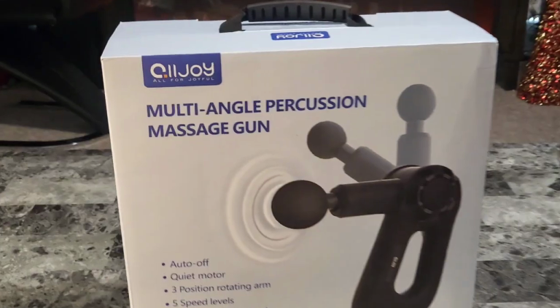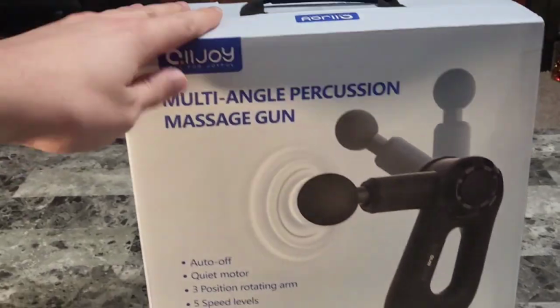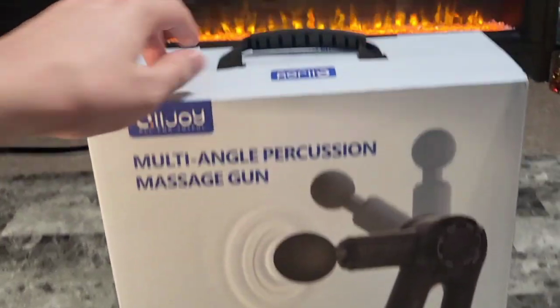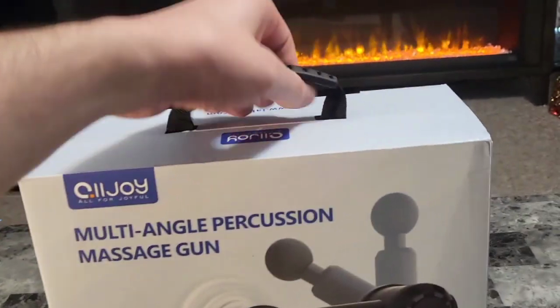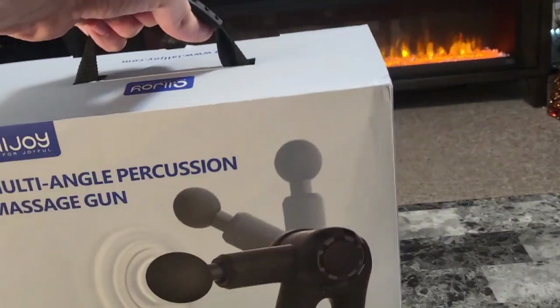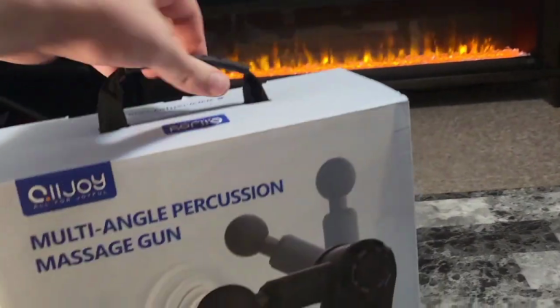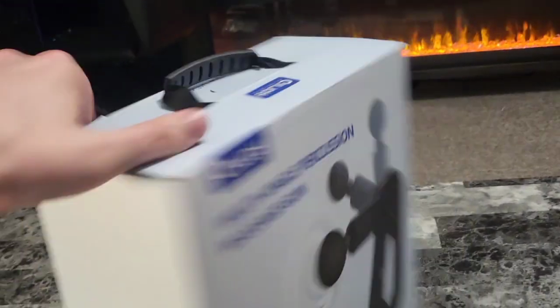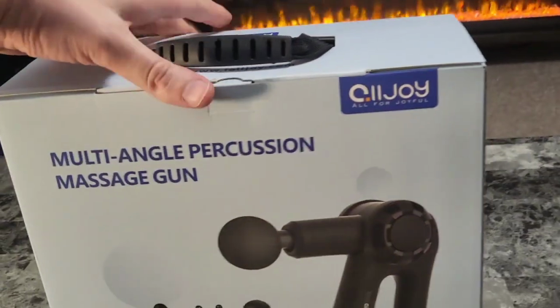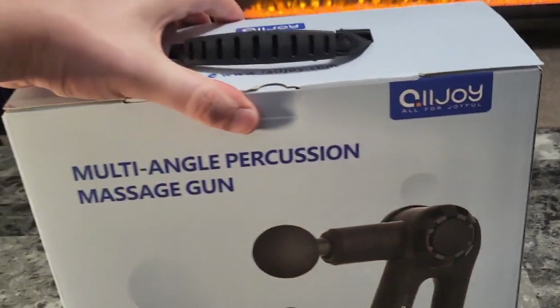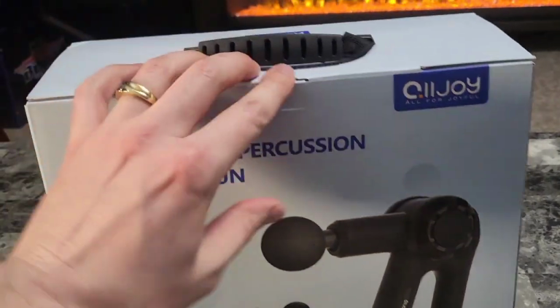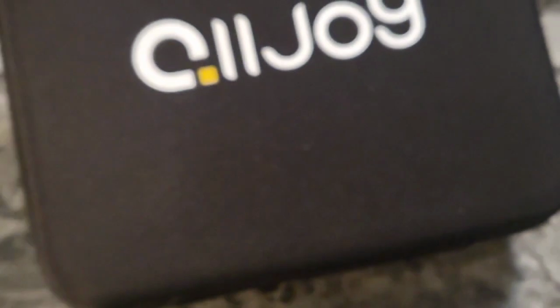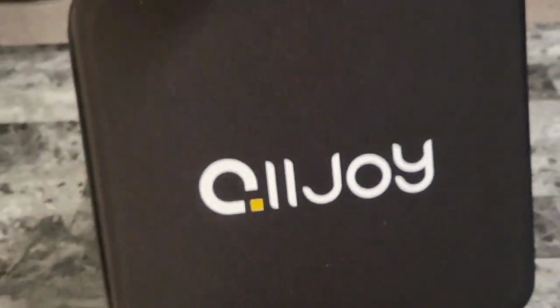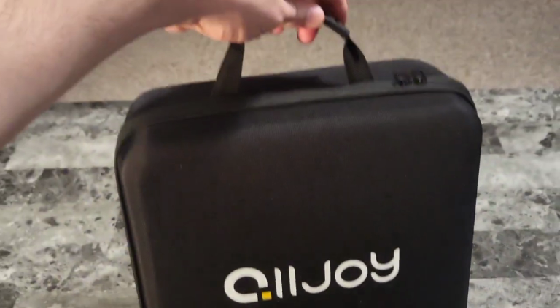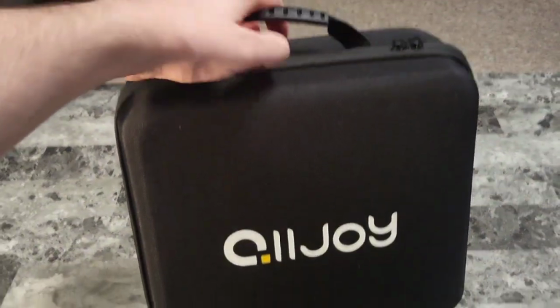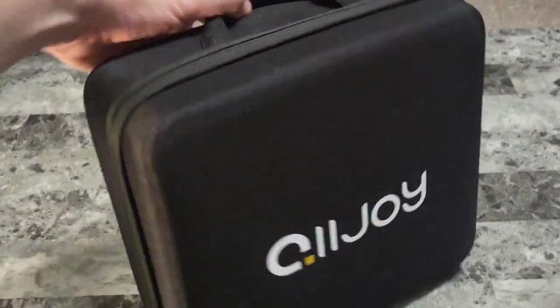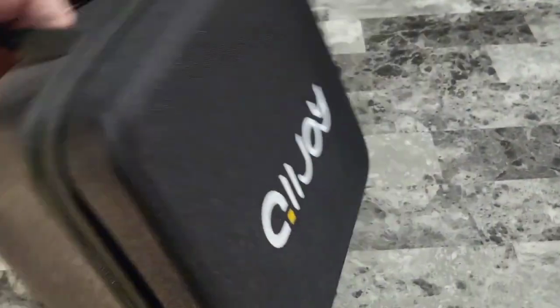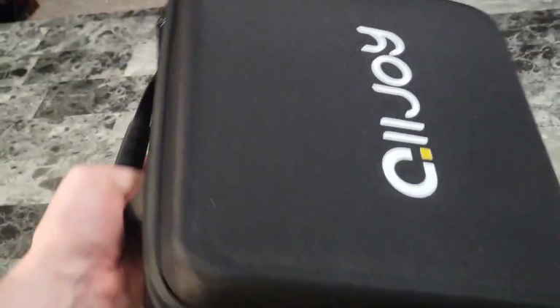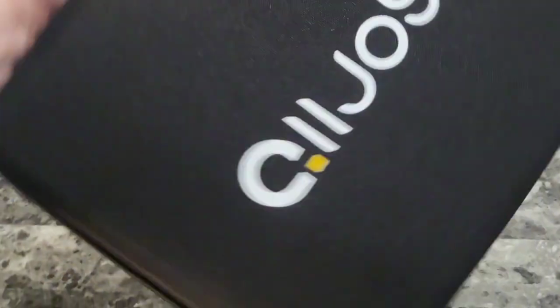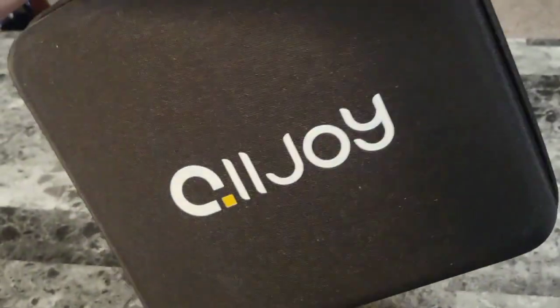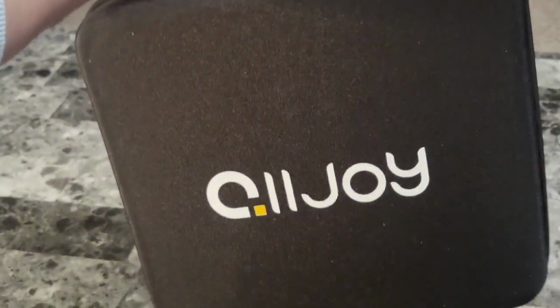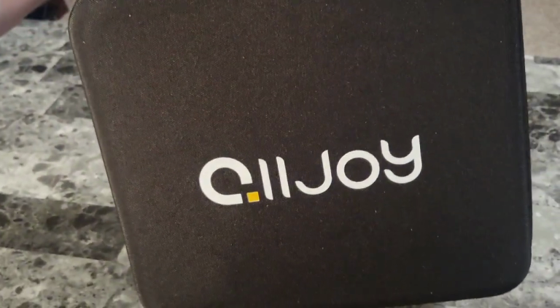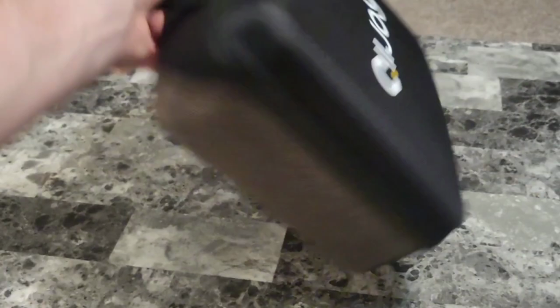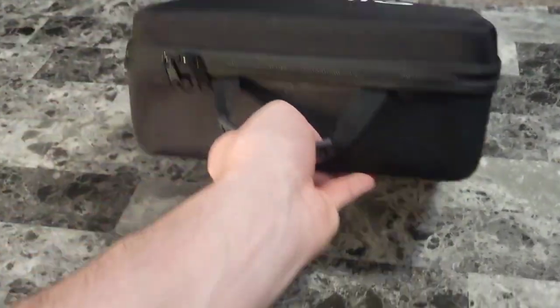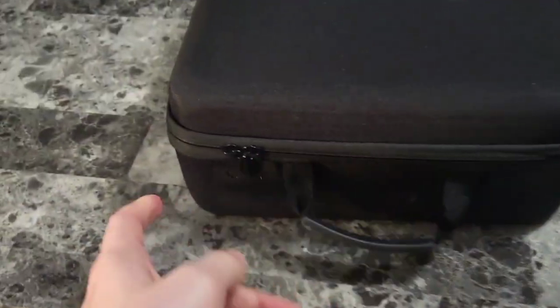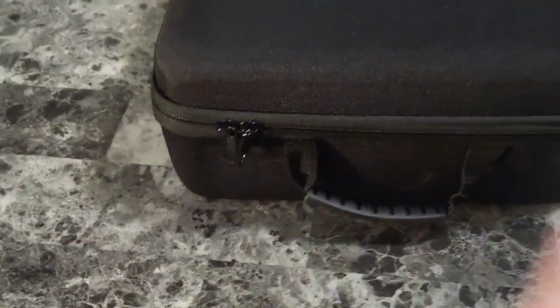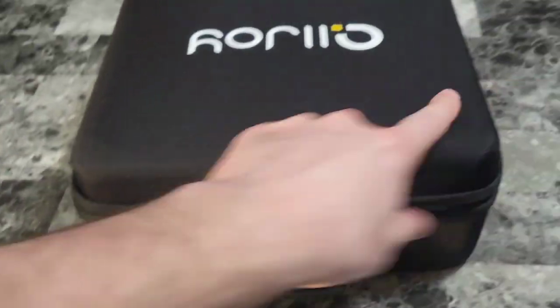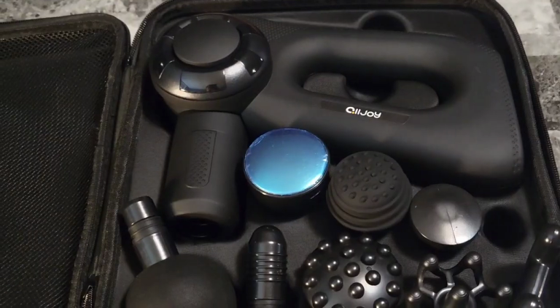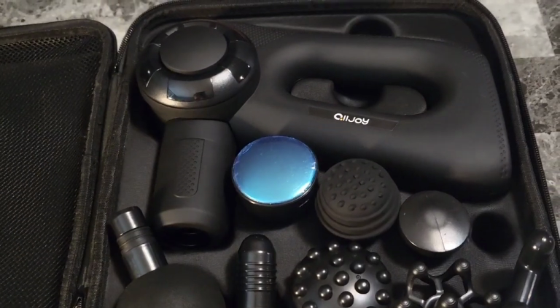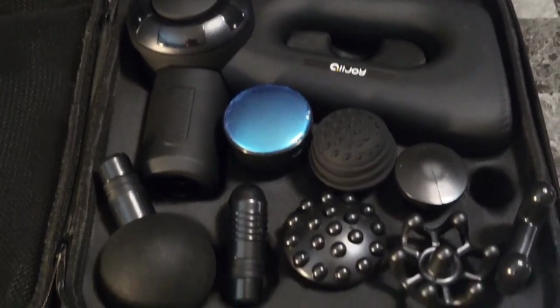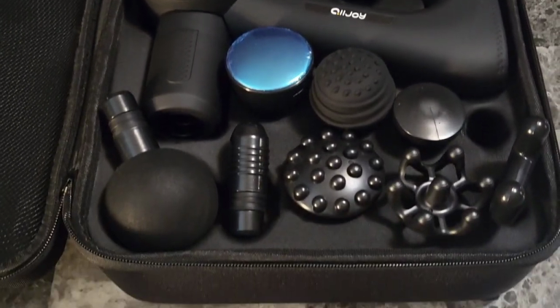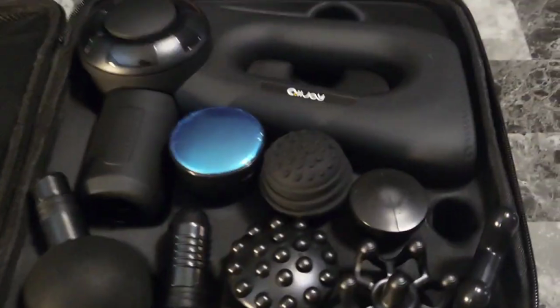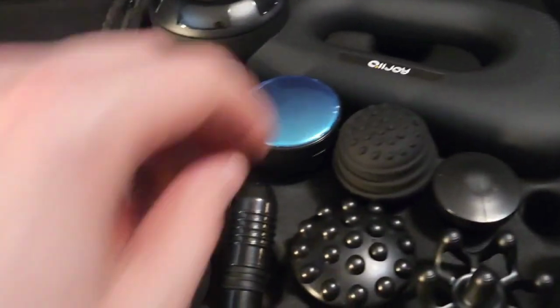Here's the box. It has this nice easy carry handle. Inside the box we have this really nice carrying case with the handle and the All4Joy logo there, and it's got a zipper around it.